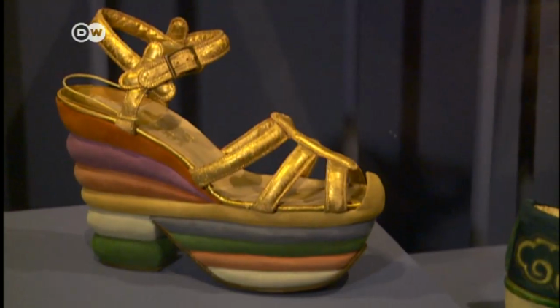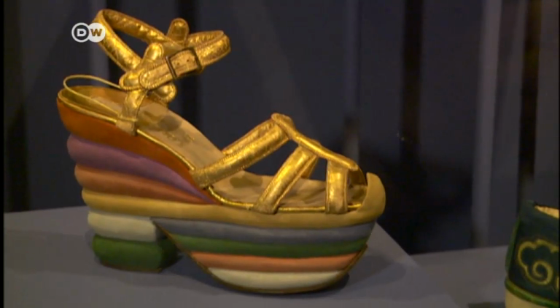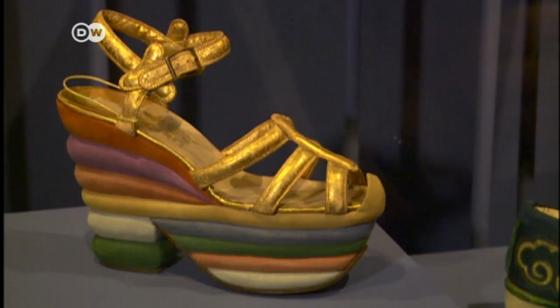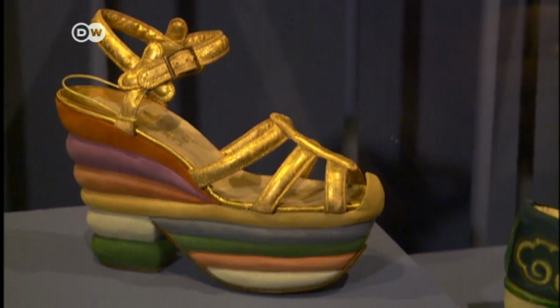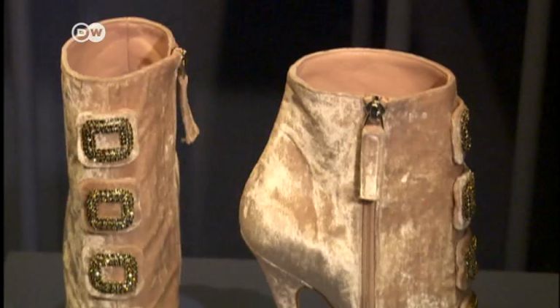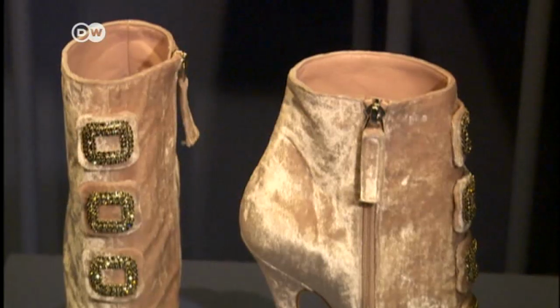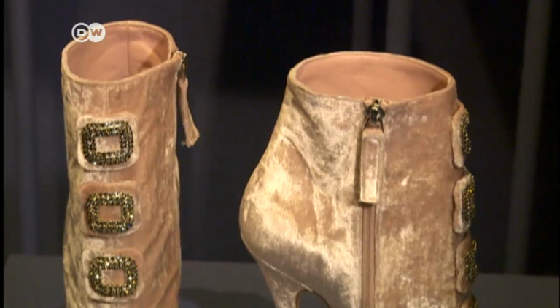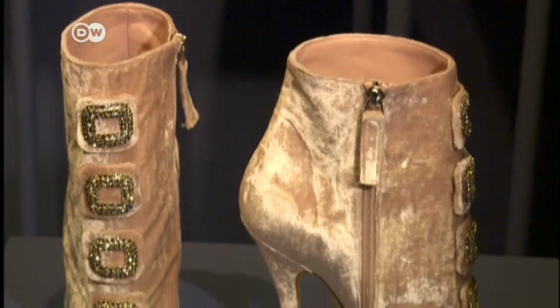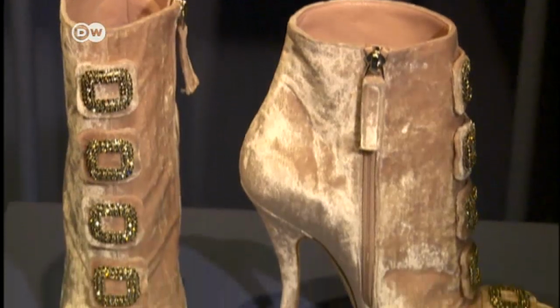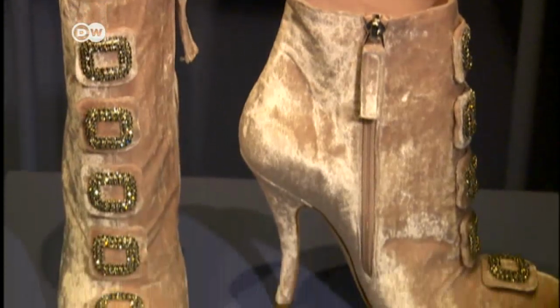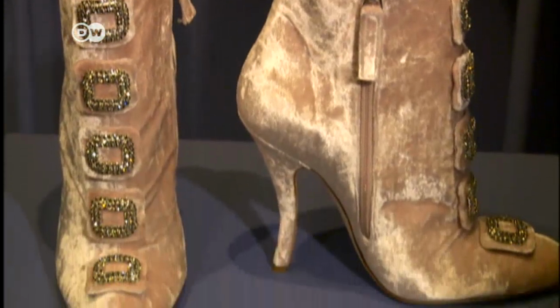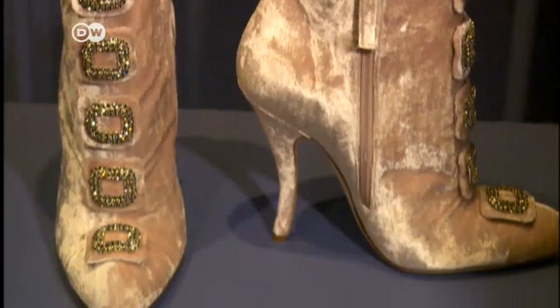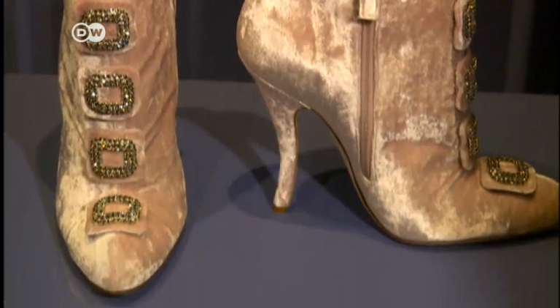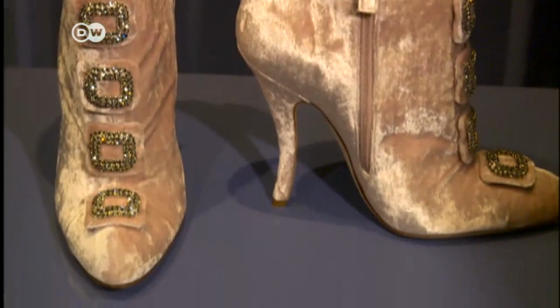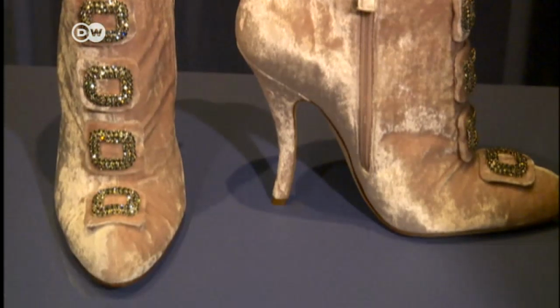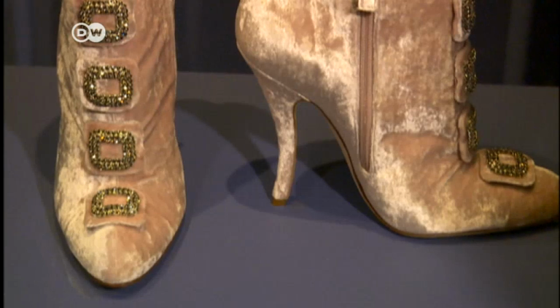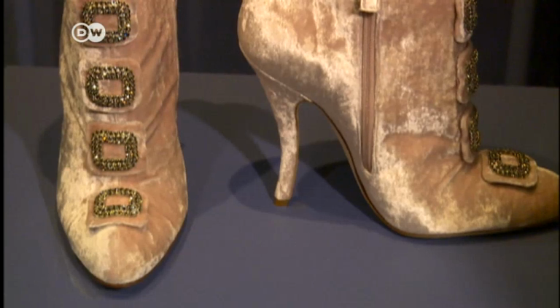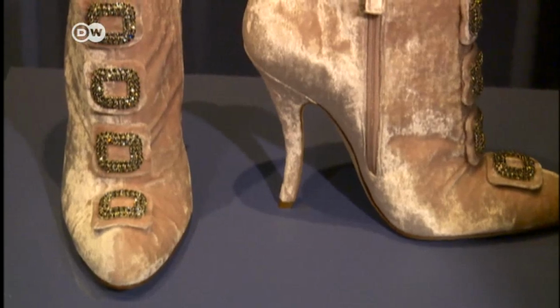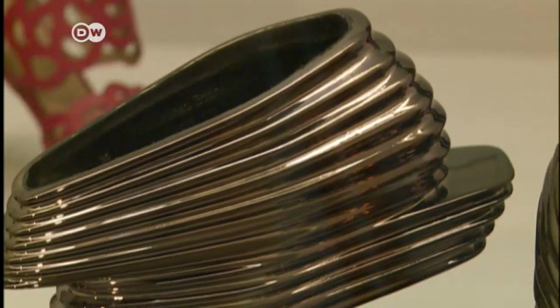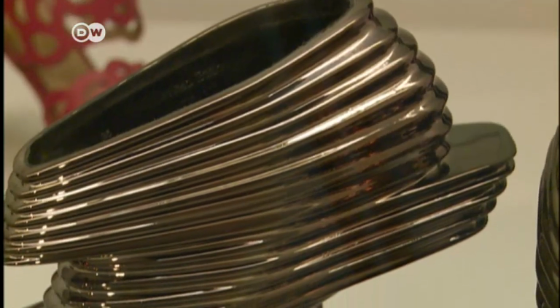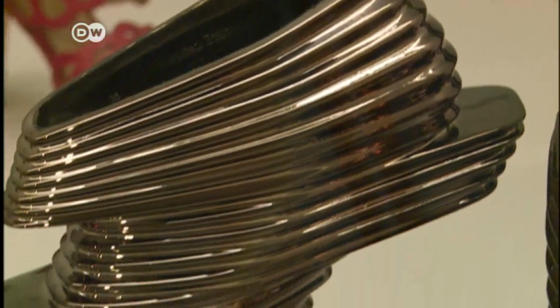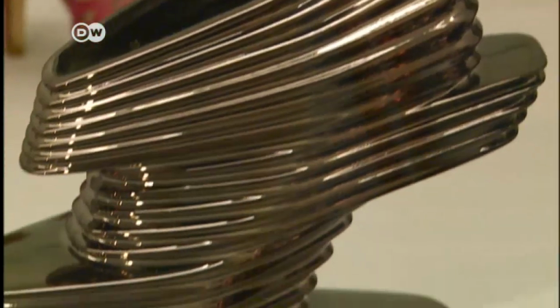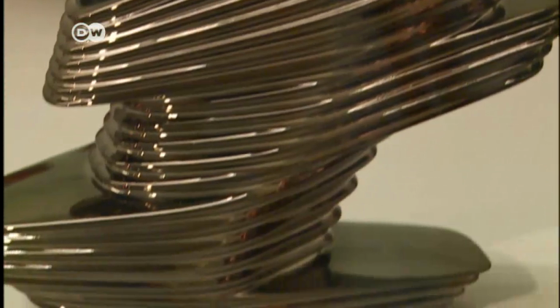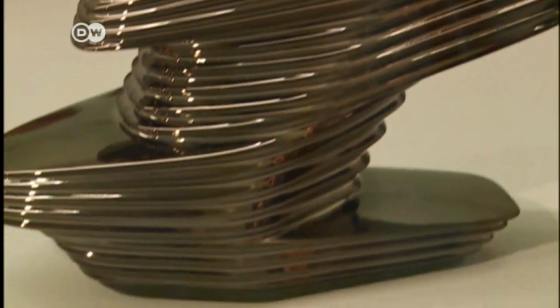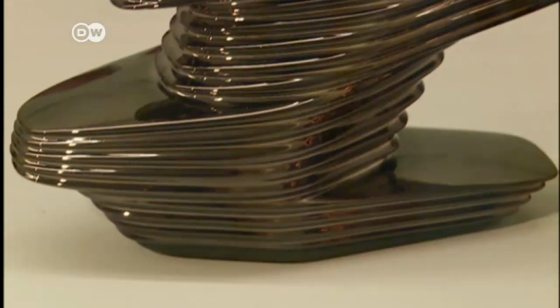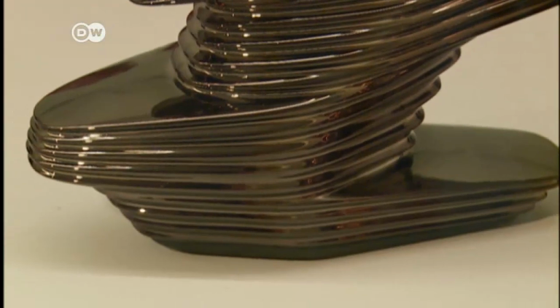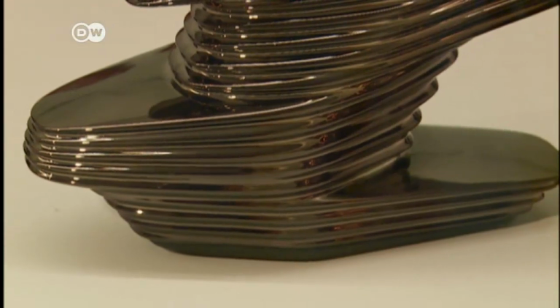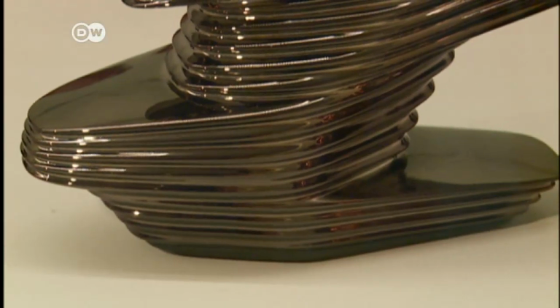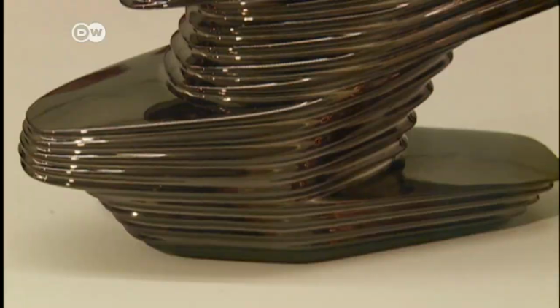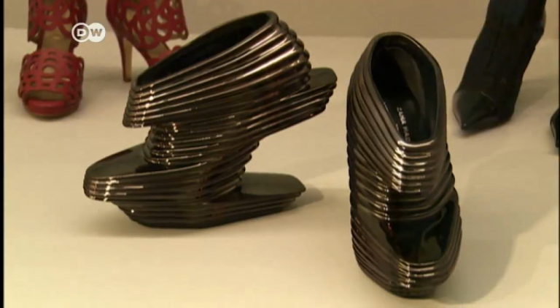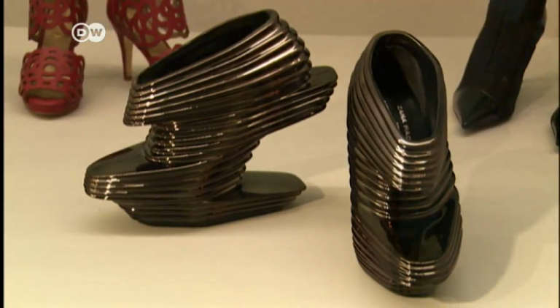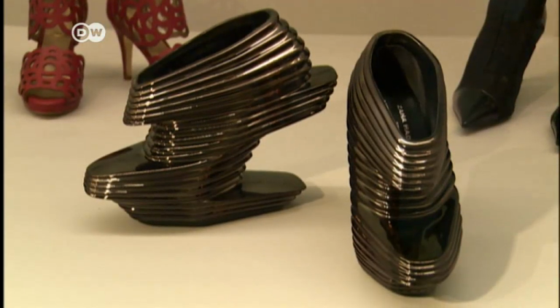Today, the names of designers specializing in shoes are world famous. Manolo Blahnik's footwear graces the feet of celebrities and others who can pay the price. Architect Zaha Hadid constructed these gravity-defying shoes.